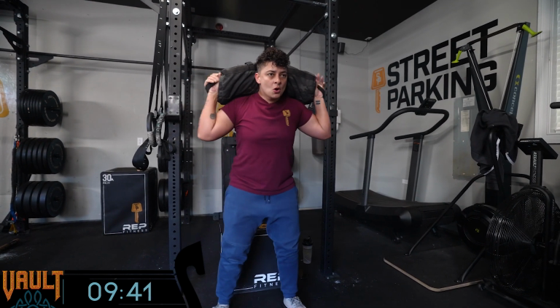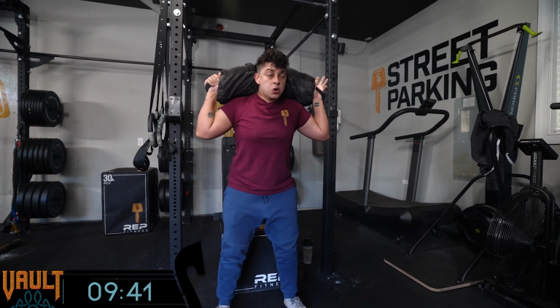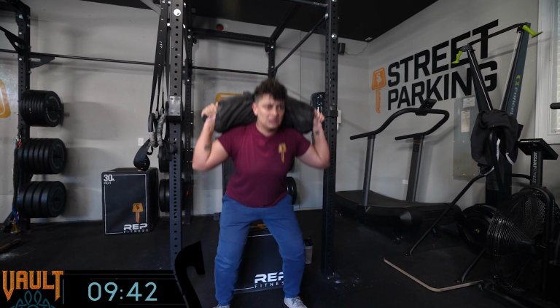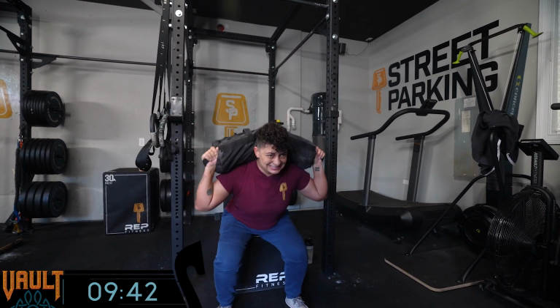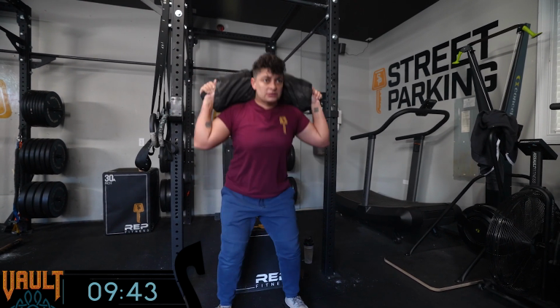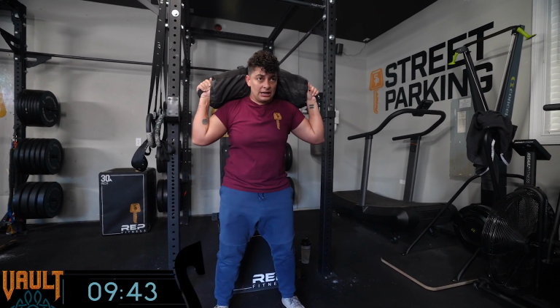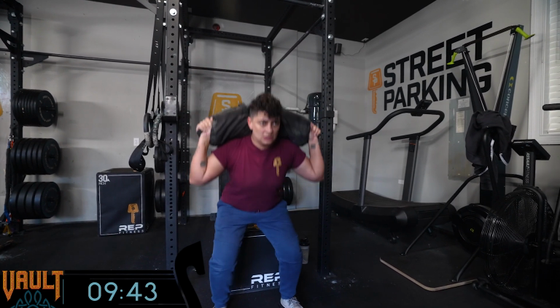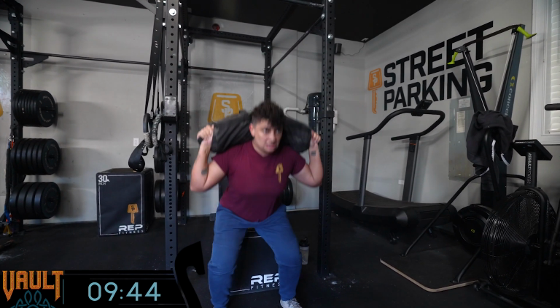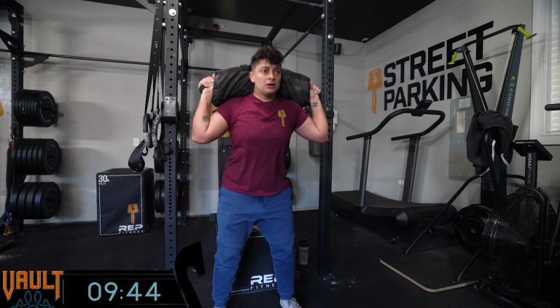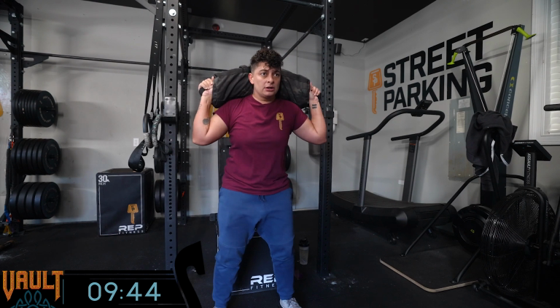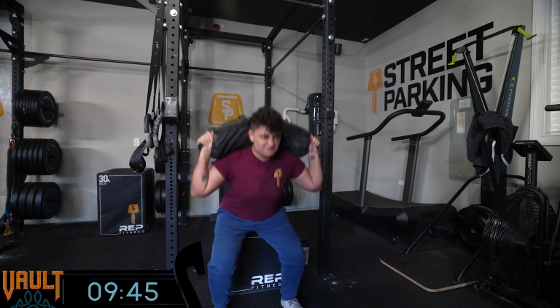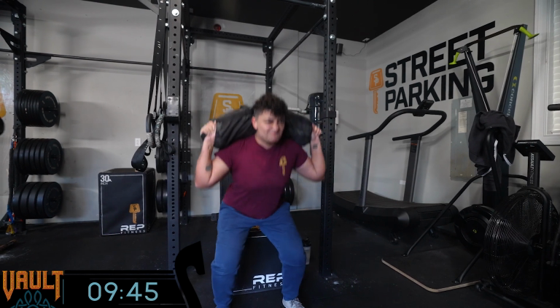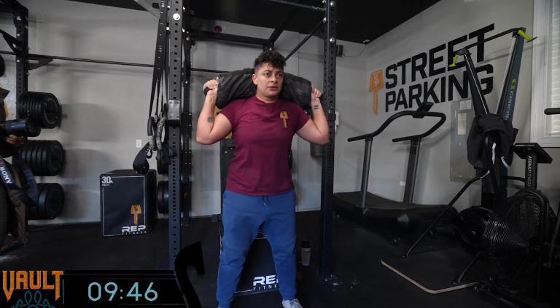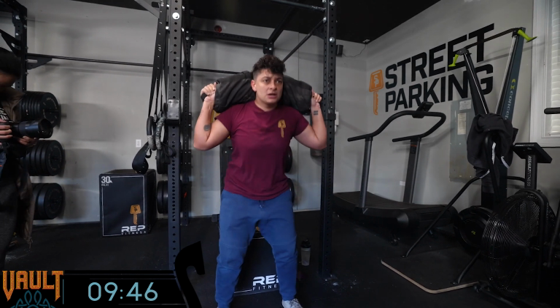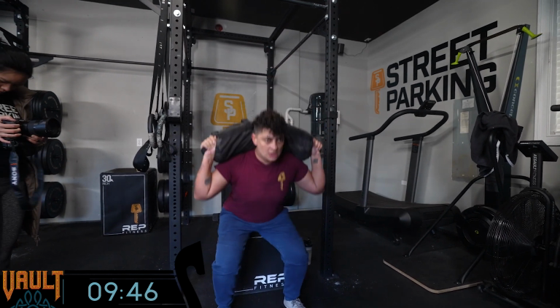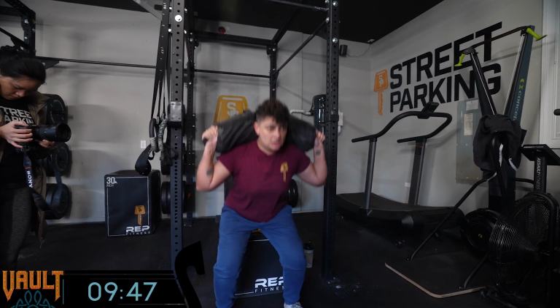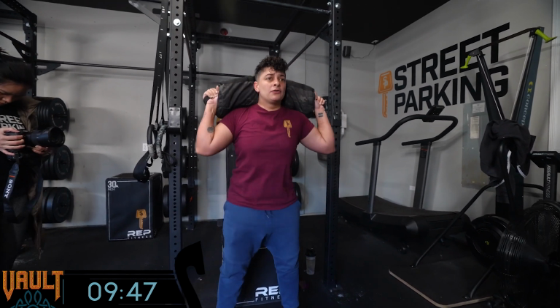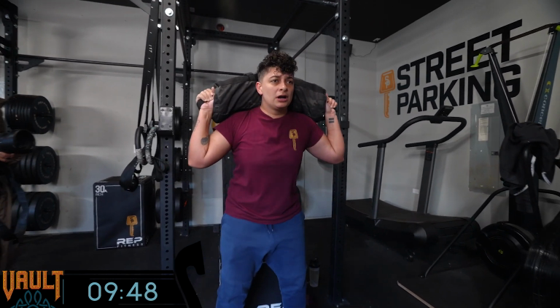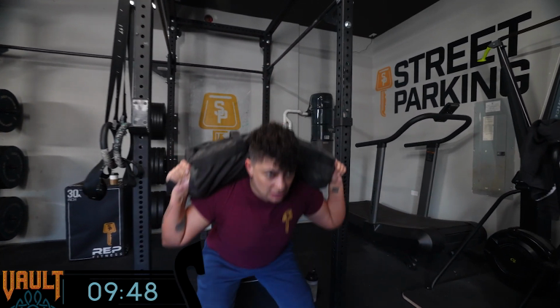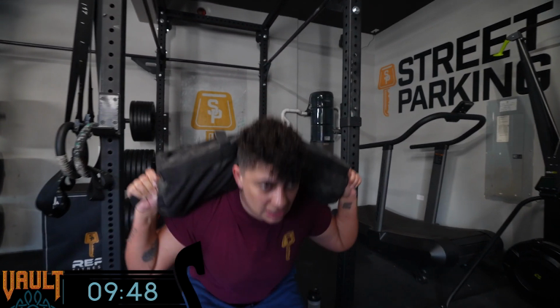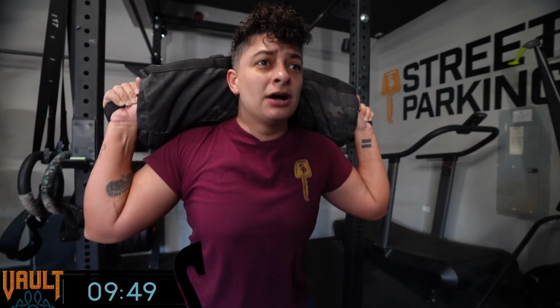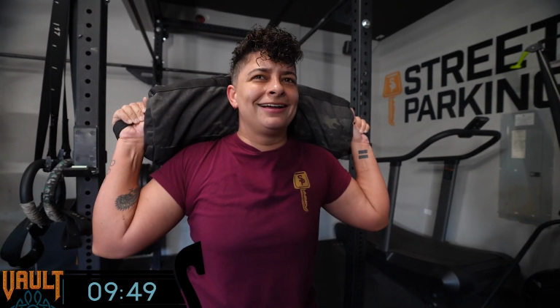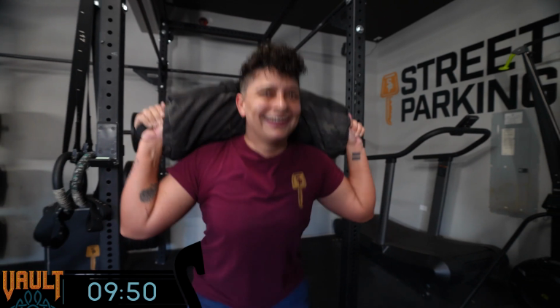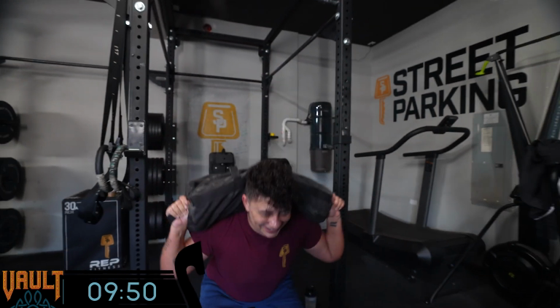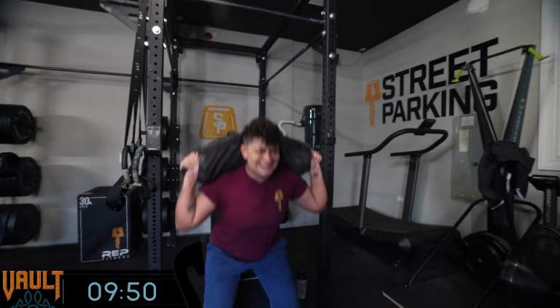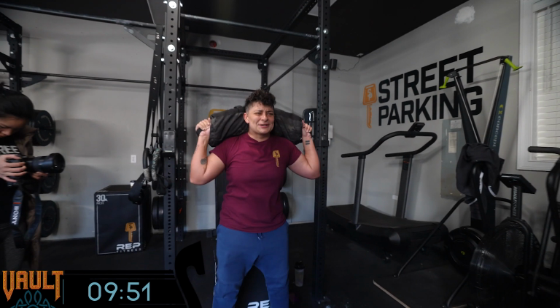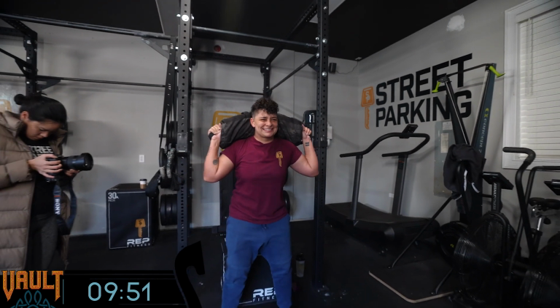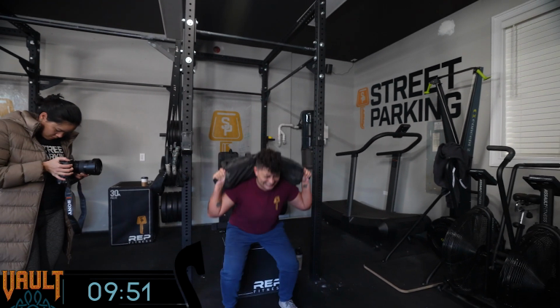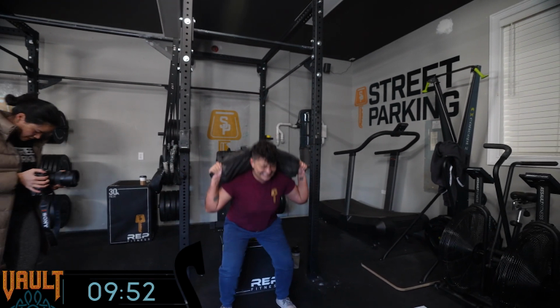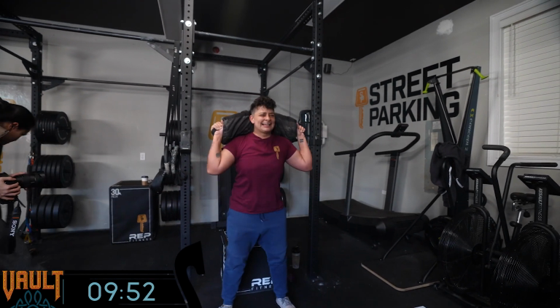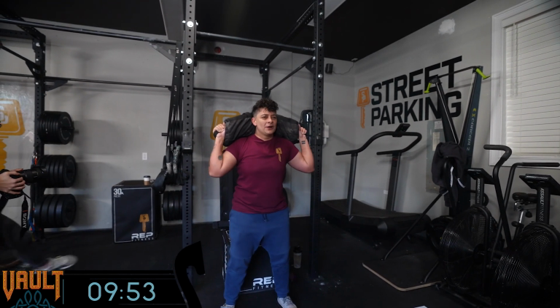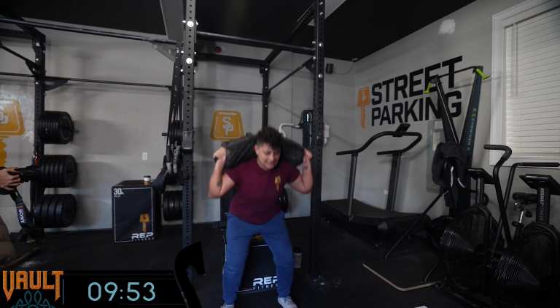Do I care about logging a score? No one's paying attention to it, but I know what I did. I'm going to log it so I can get my badge — that's all that matters. Keep that trophy case looking nice.